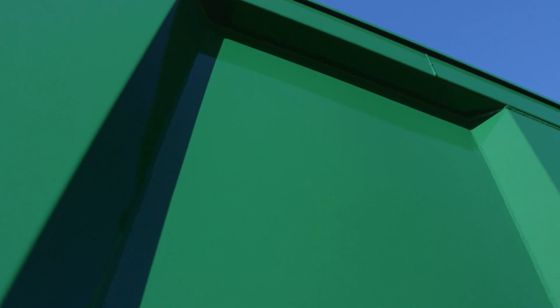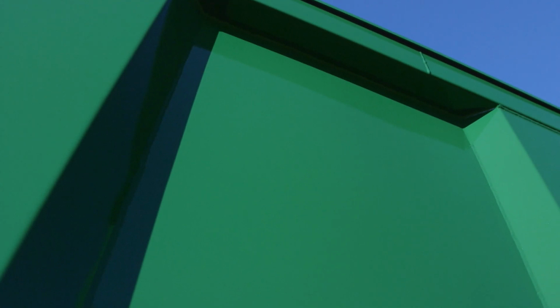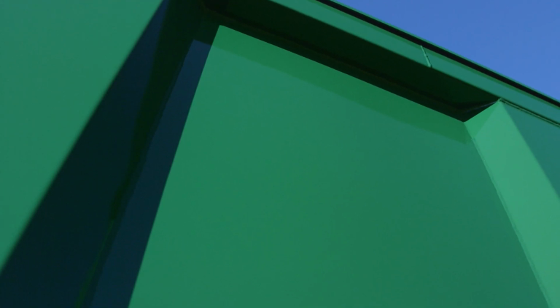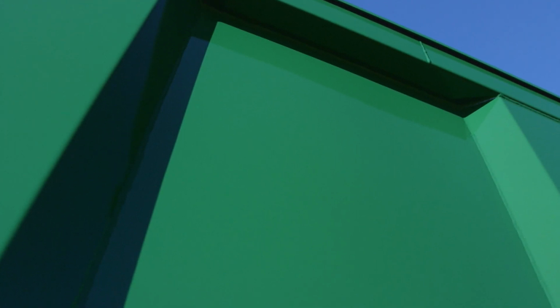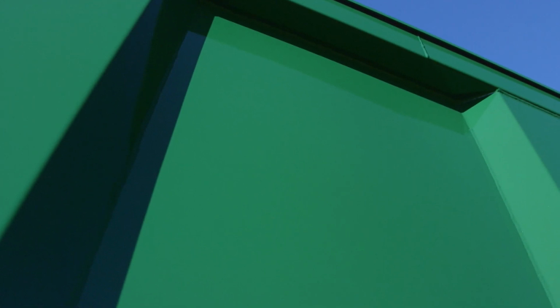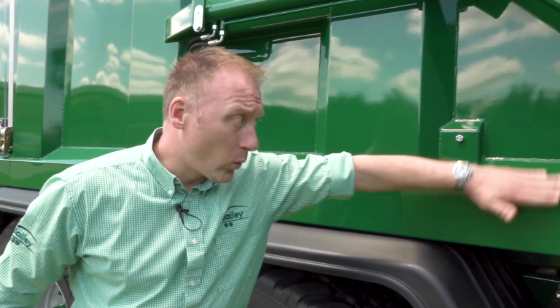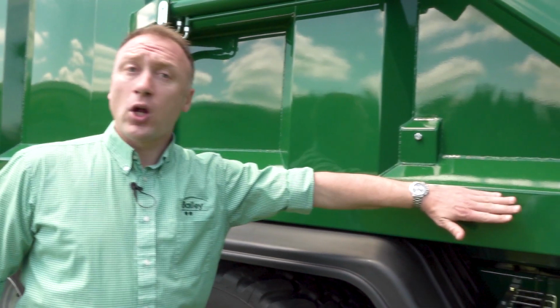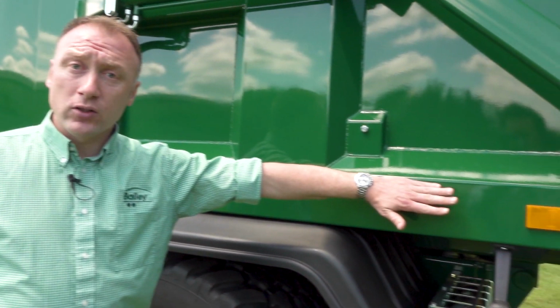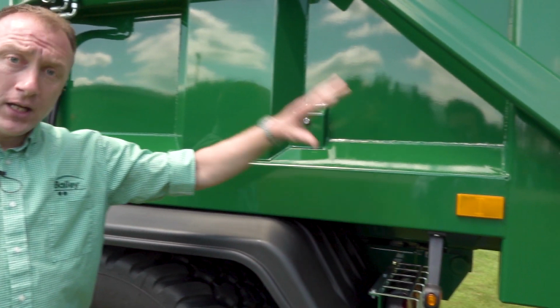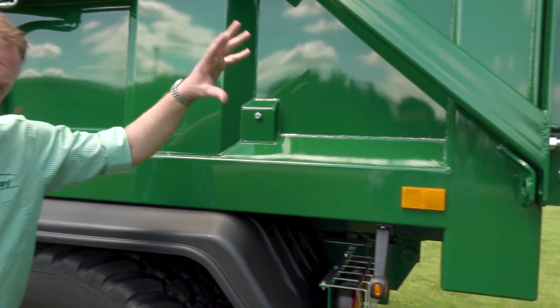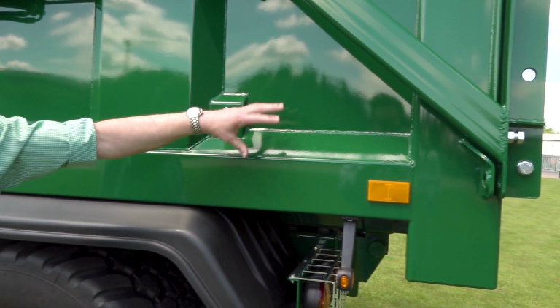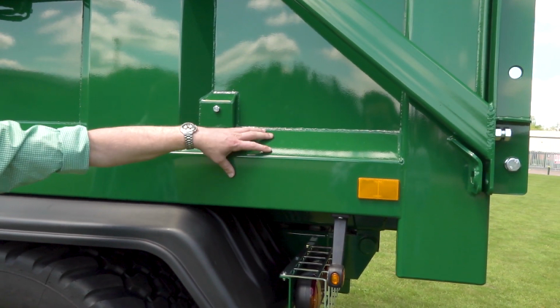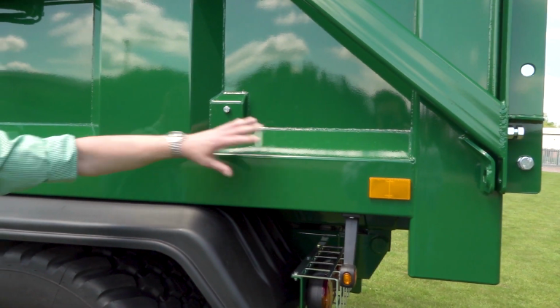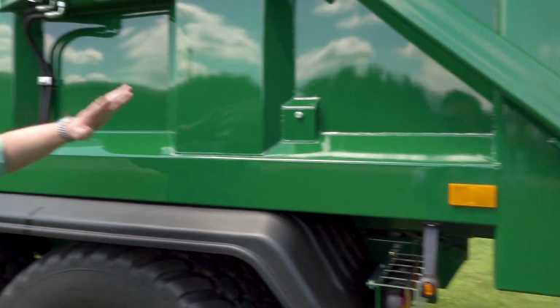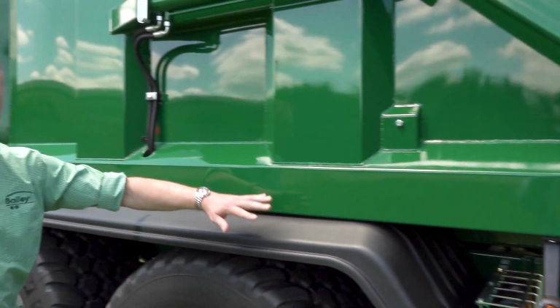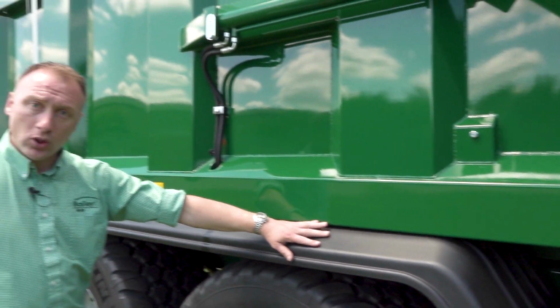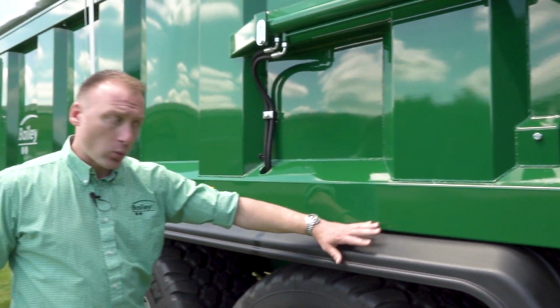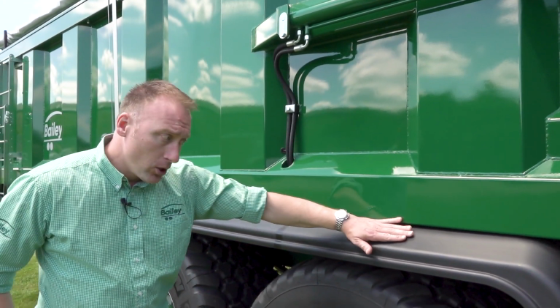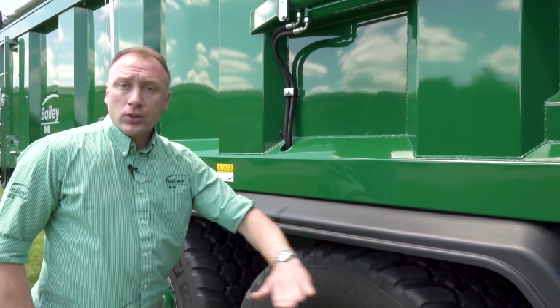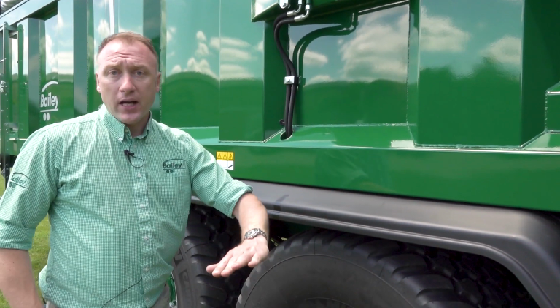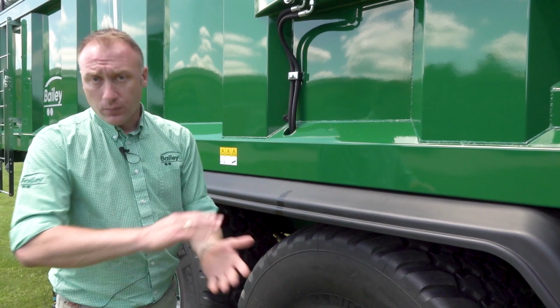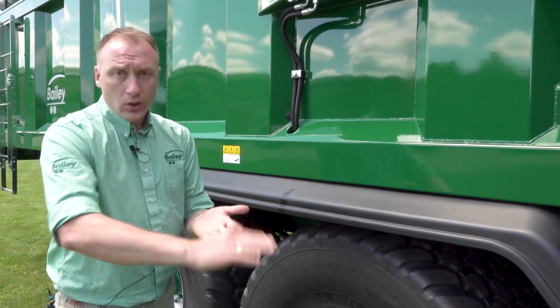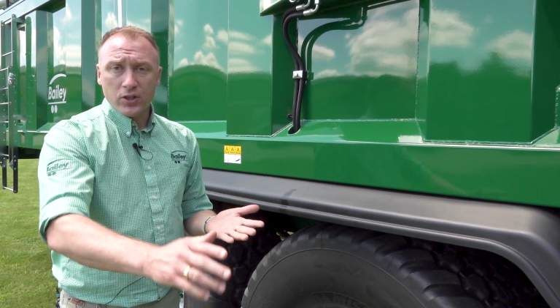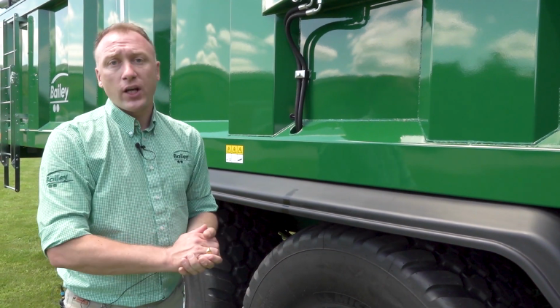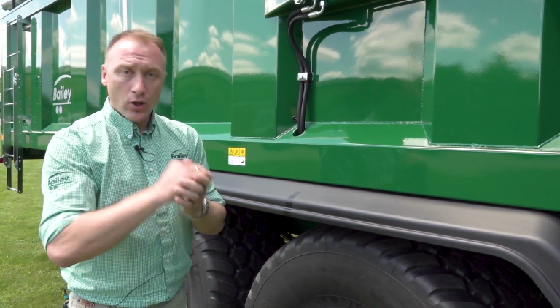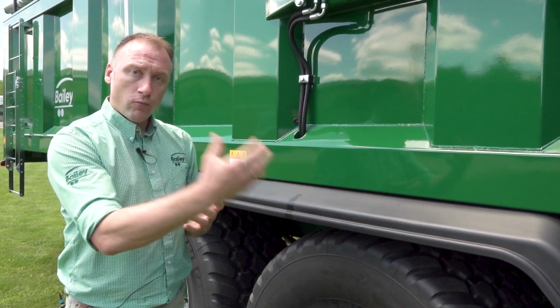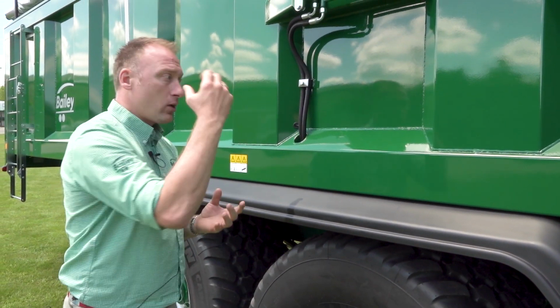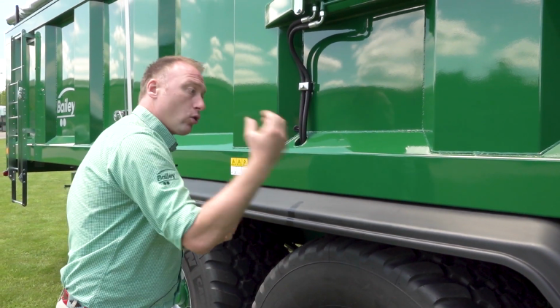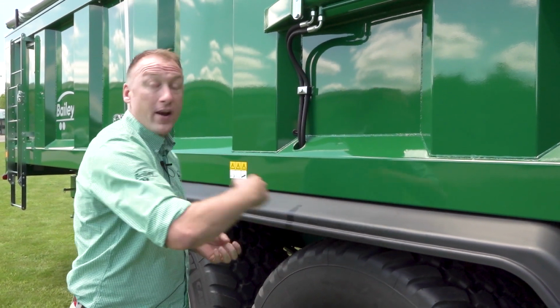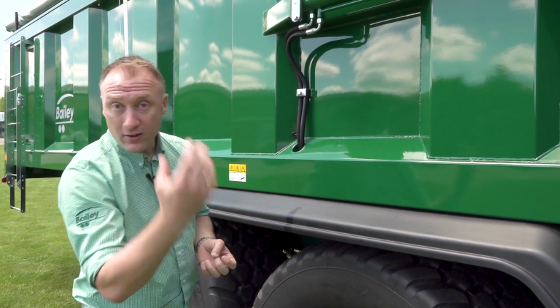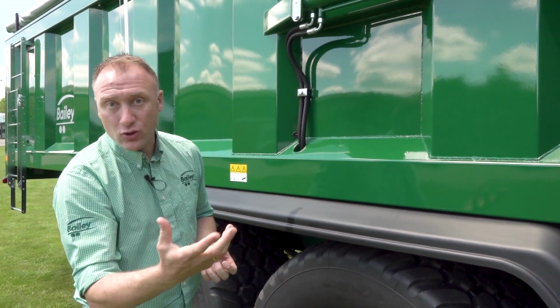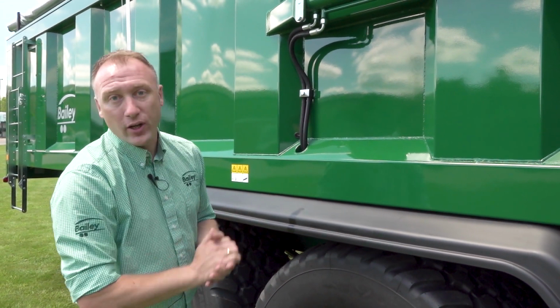On the sides of our Bailey trailers we have sloped rails to stop any products sitting on them — same as the mudguards — with sloped angles to prevent stock materials sitting on, rotting, or growing your next crop on the trailer.